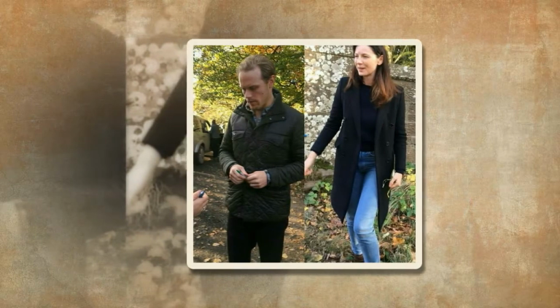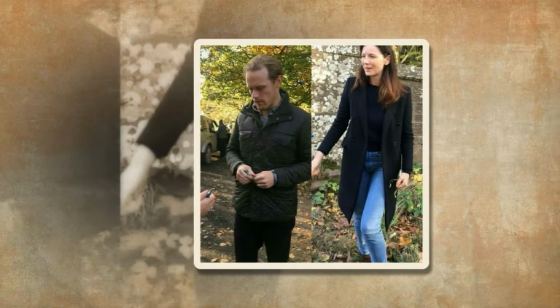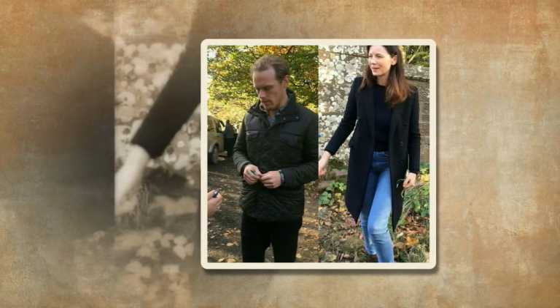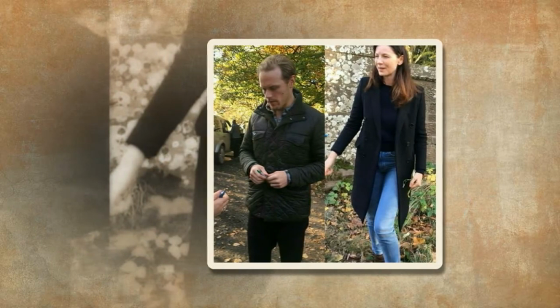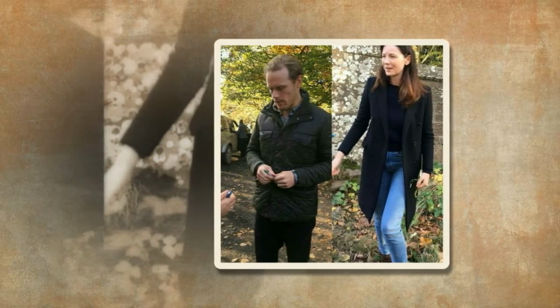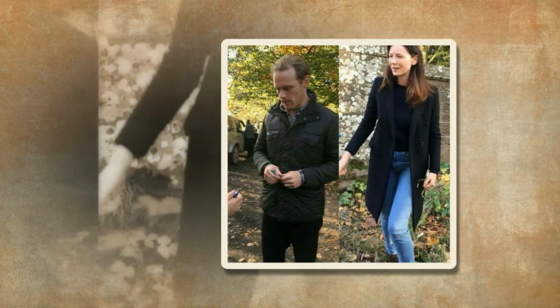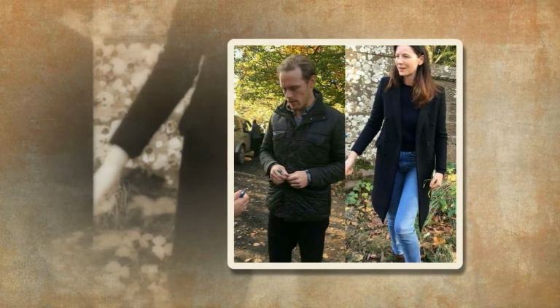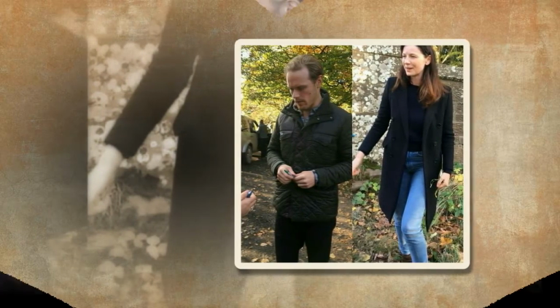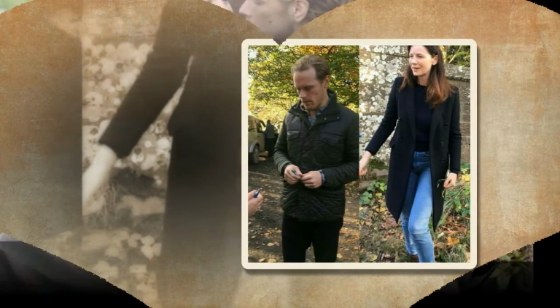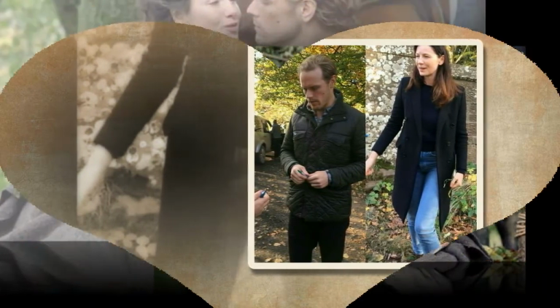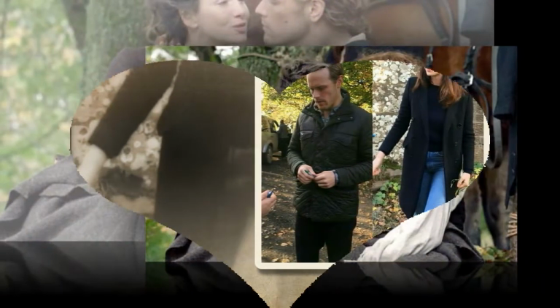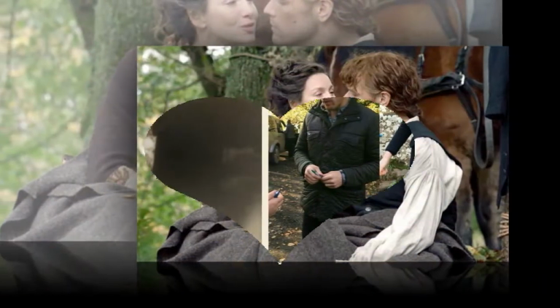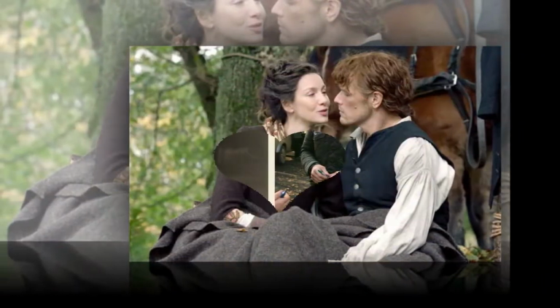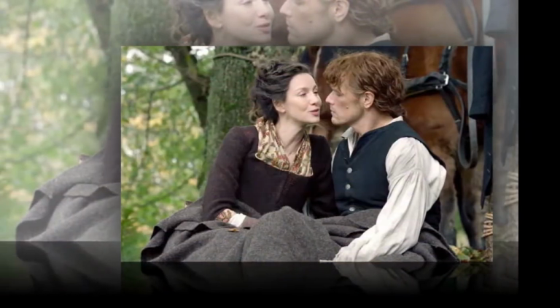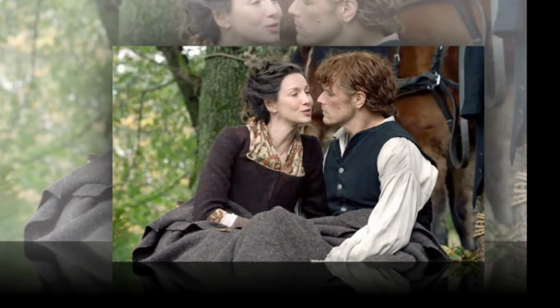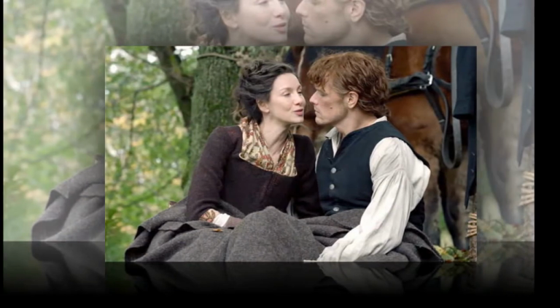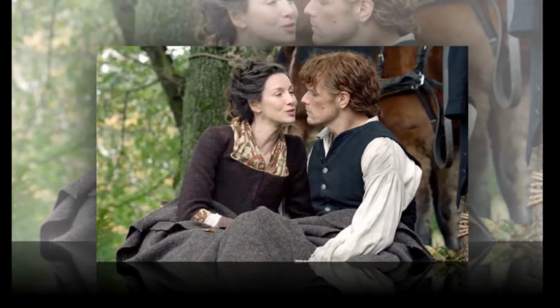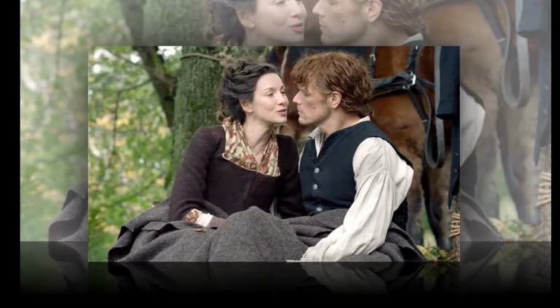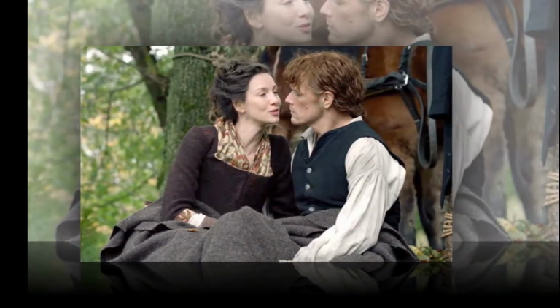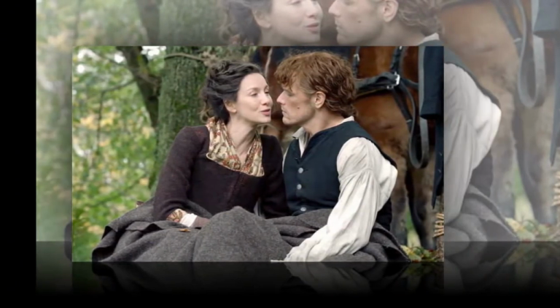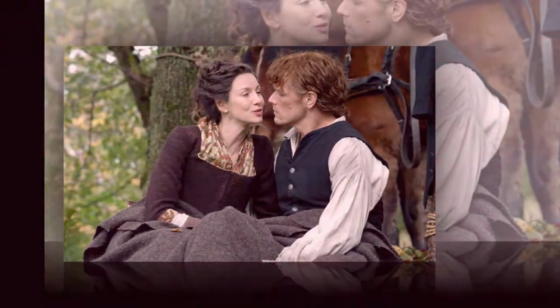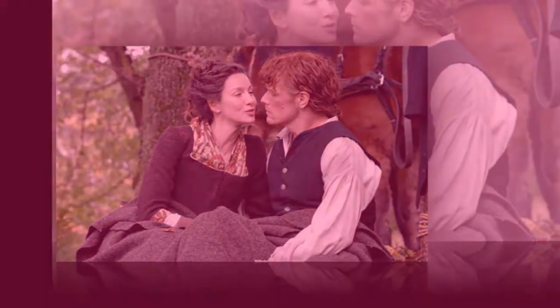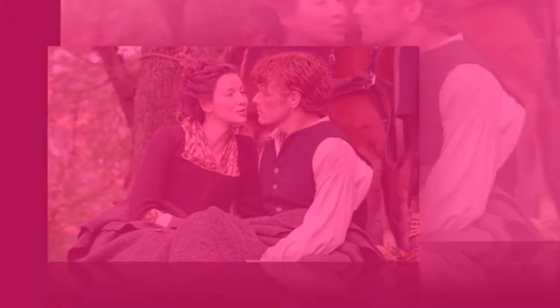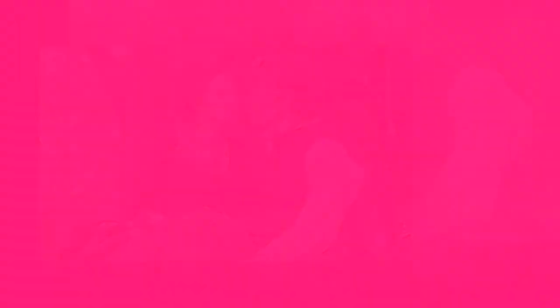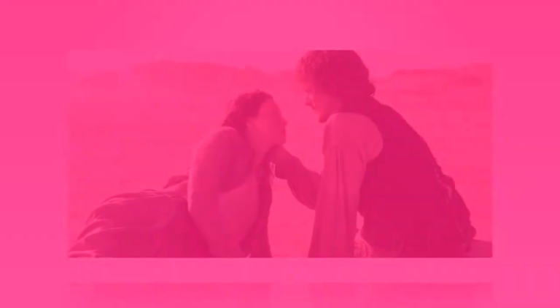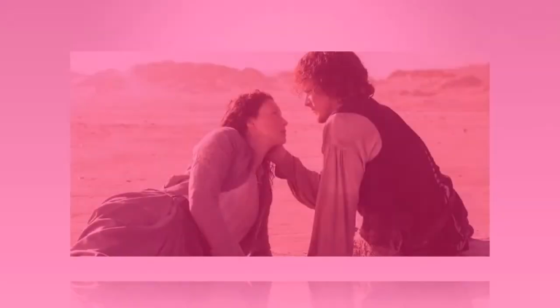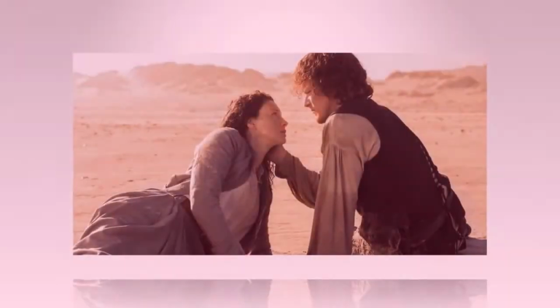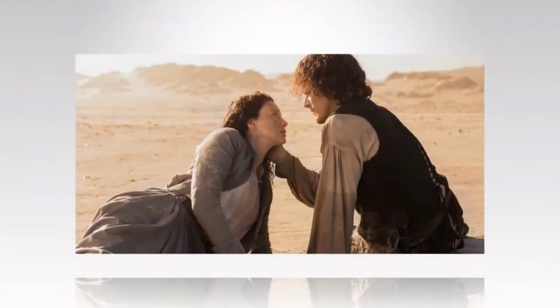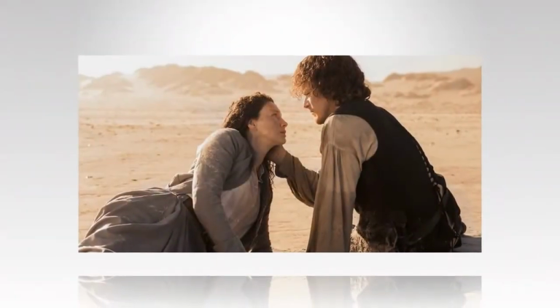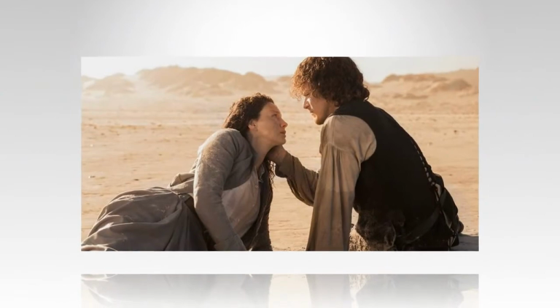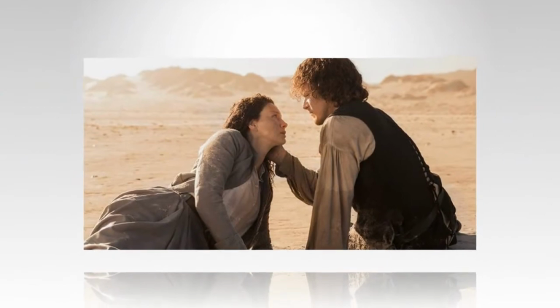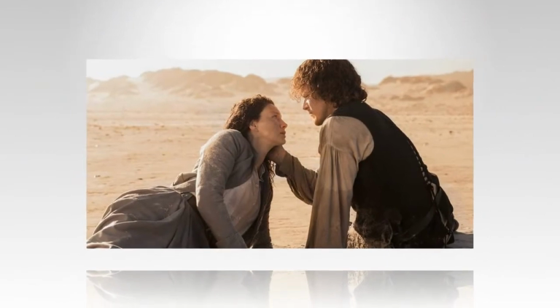Some new characters will also be introduced this season, with Maria Doyle Kennedy cast as Jamie's Aunt Jocasta. A new villain will also be featuring — Downton Abbey actor Ed Speleers will be playing sinister pirate Stephen Bonnet.